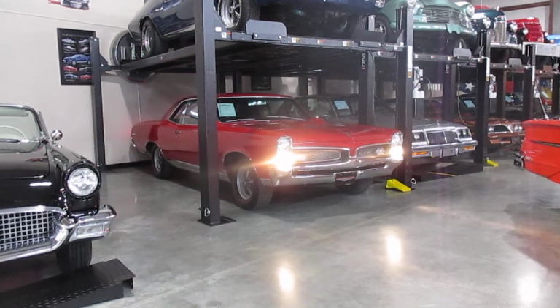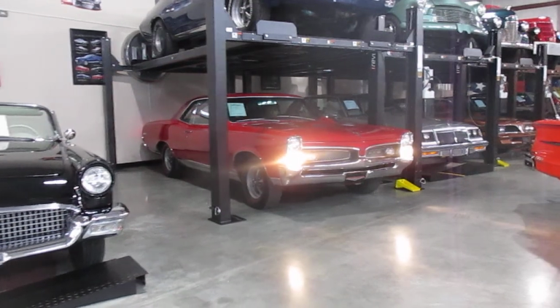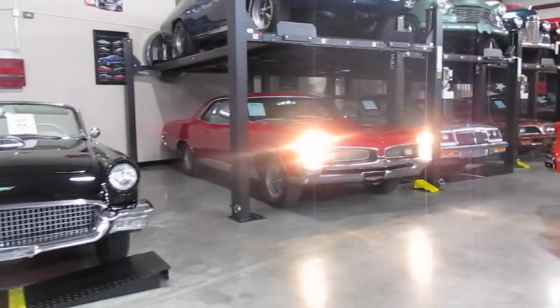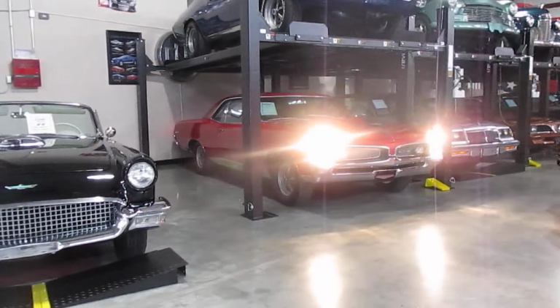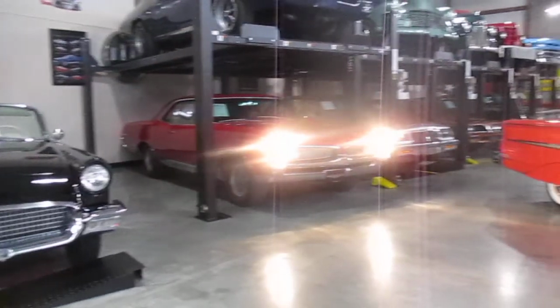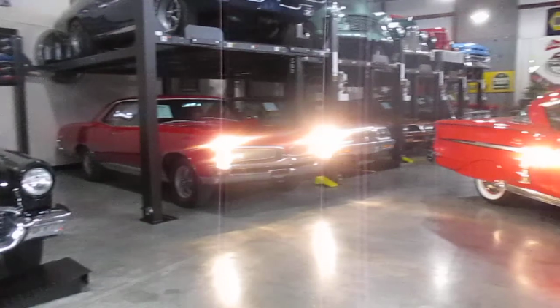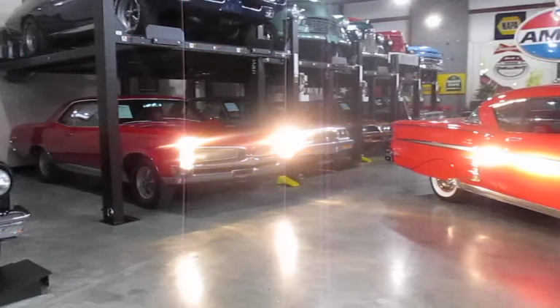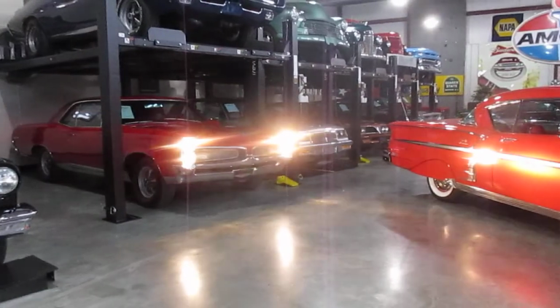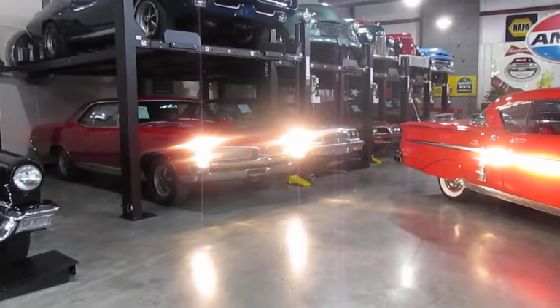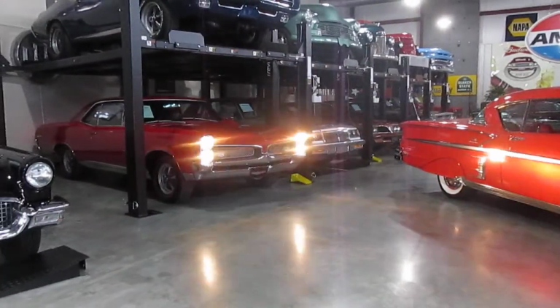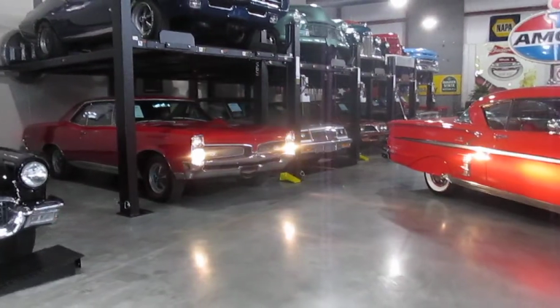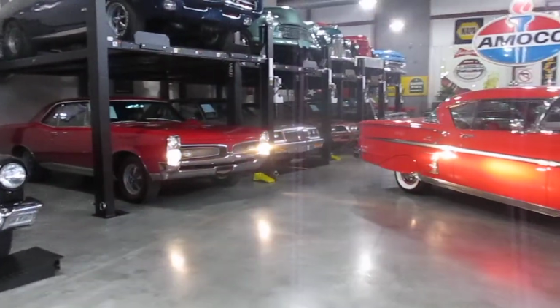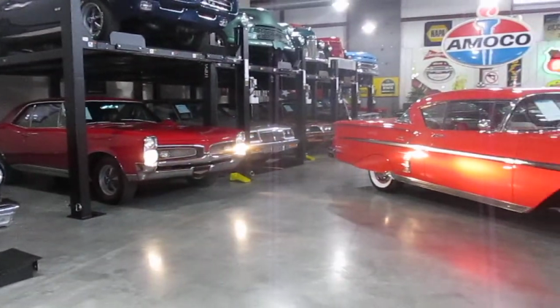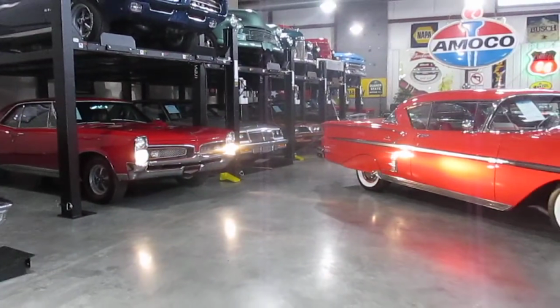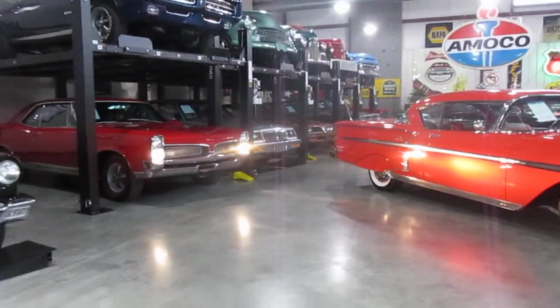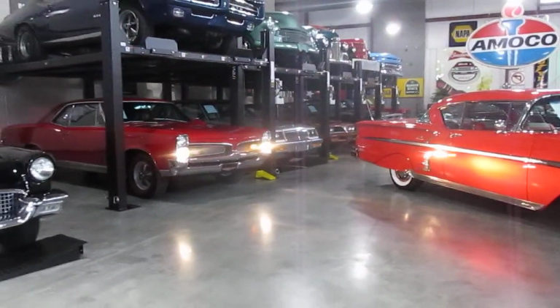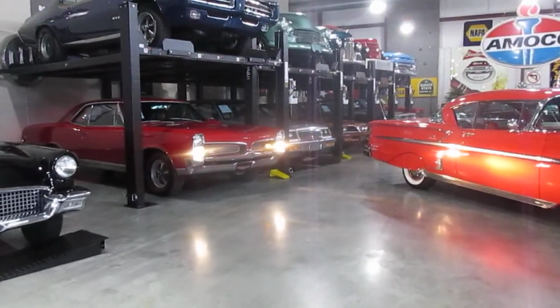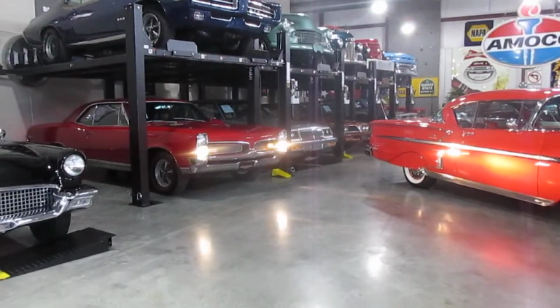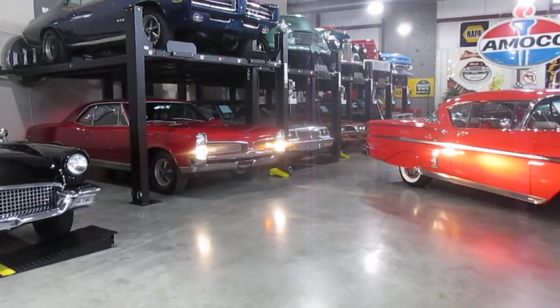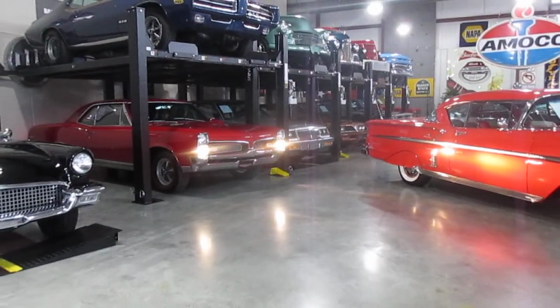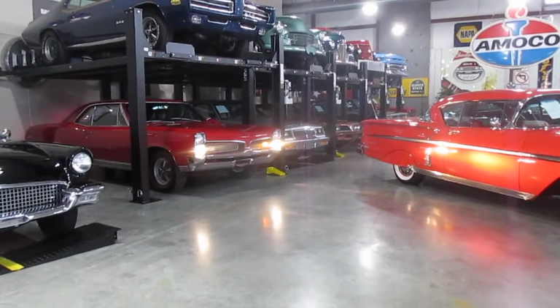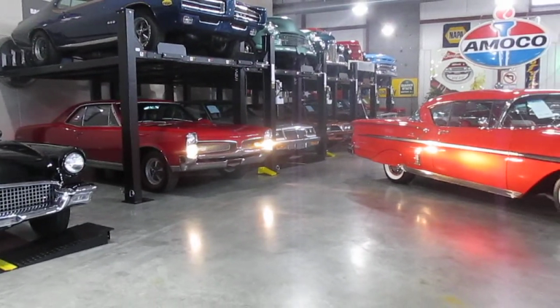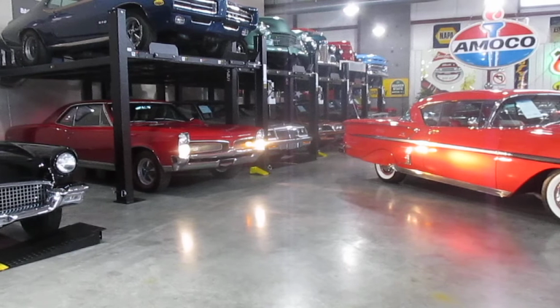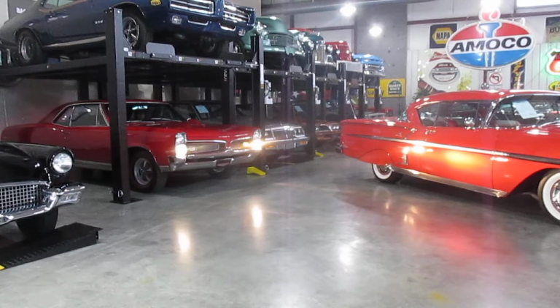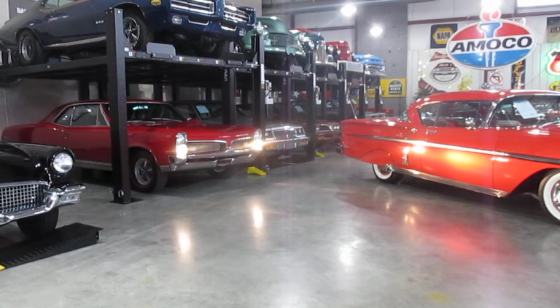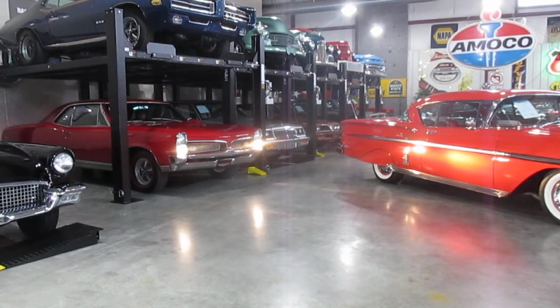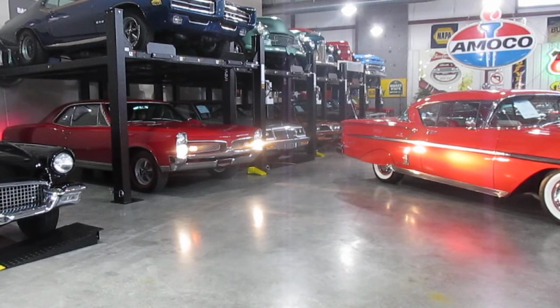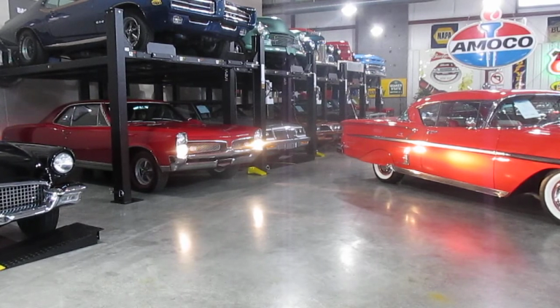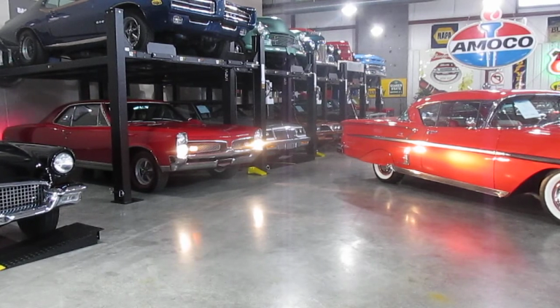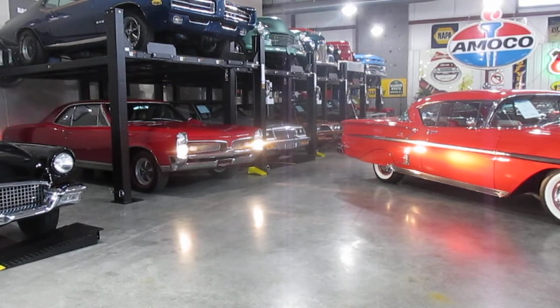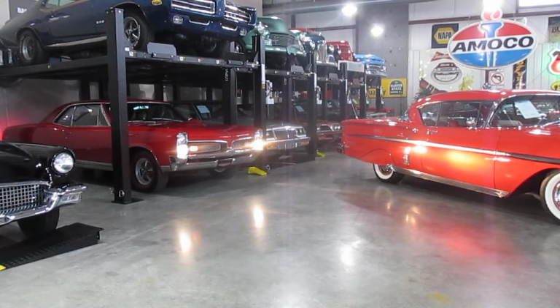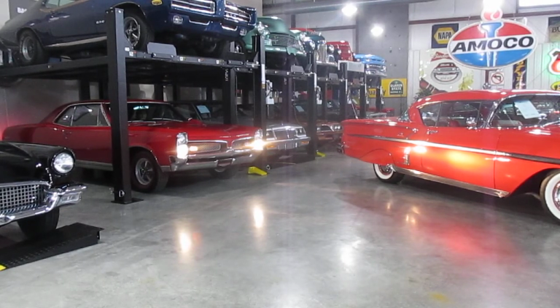There's the headlight, there's the high beam — pull it out. There's the left turn signal, right turn signal.